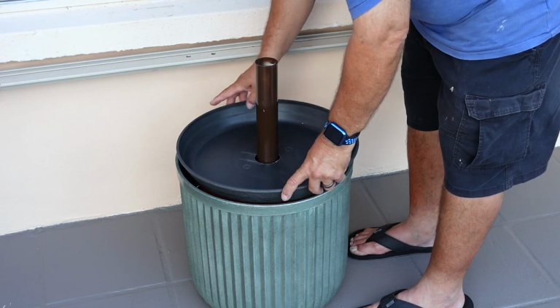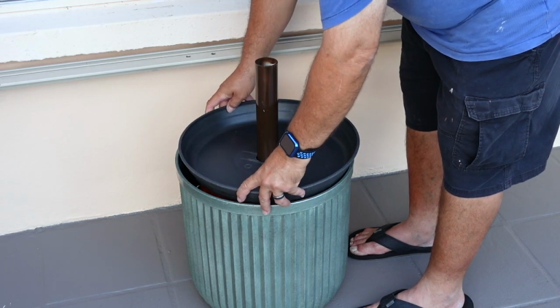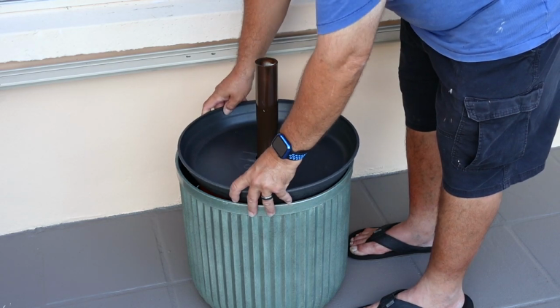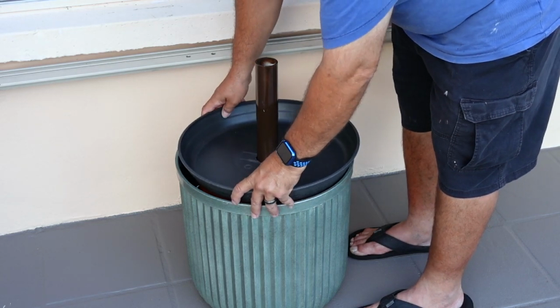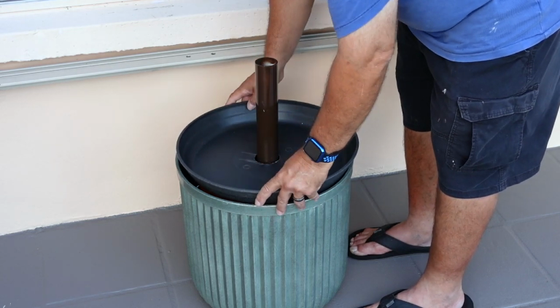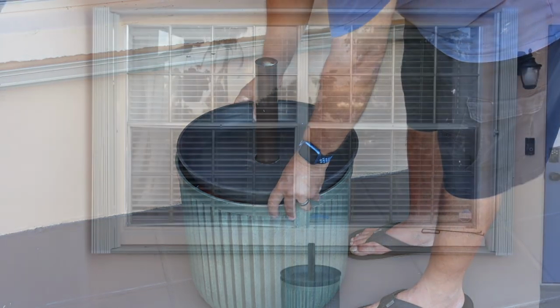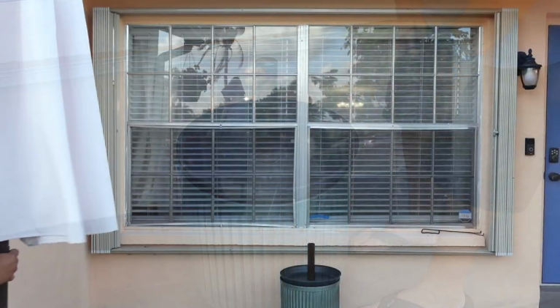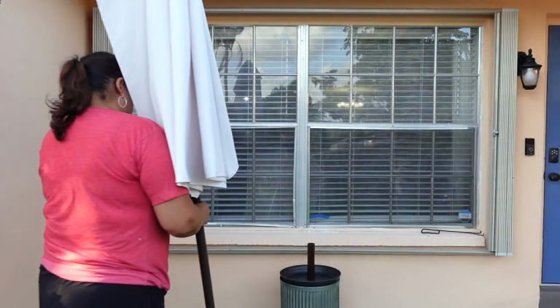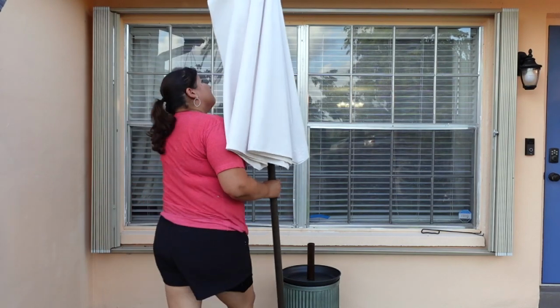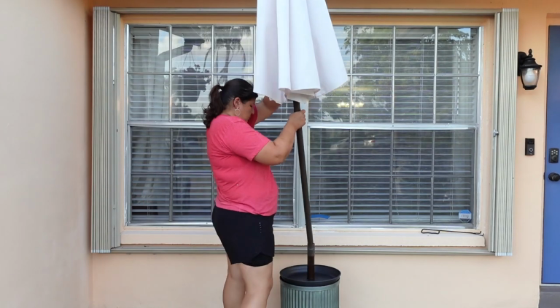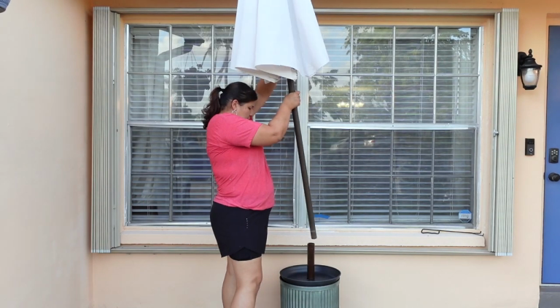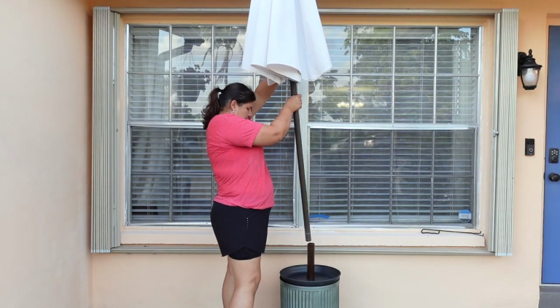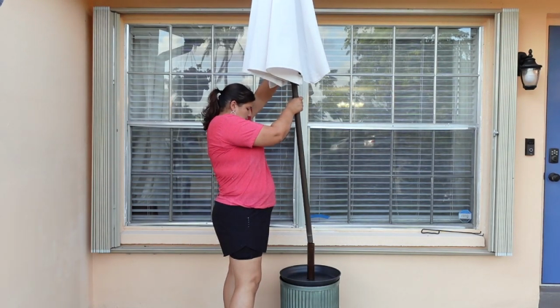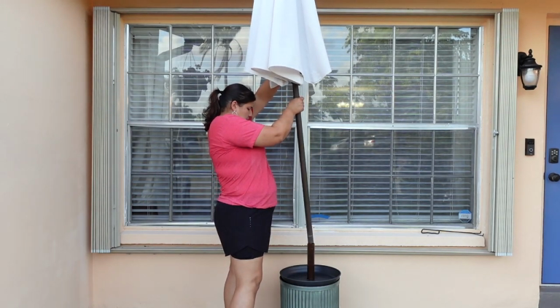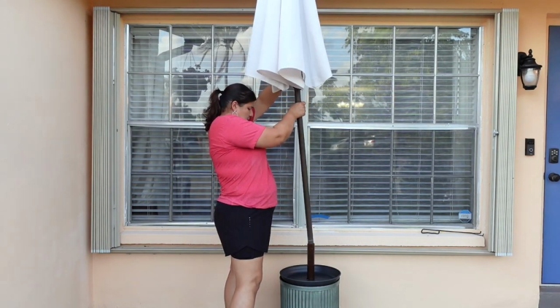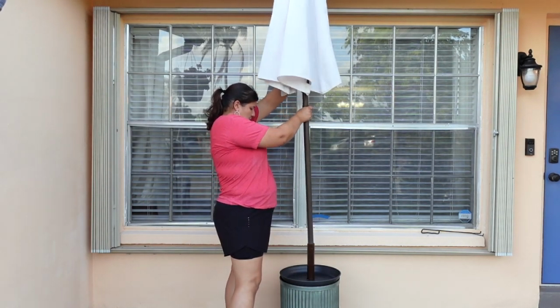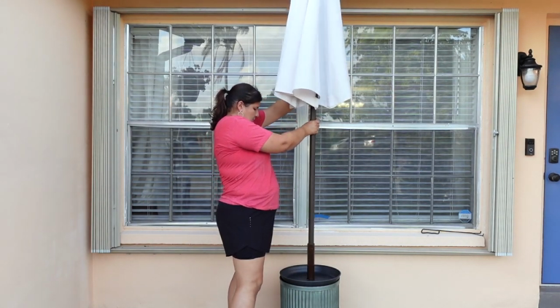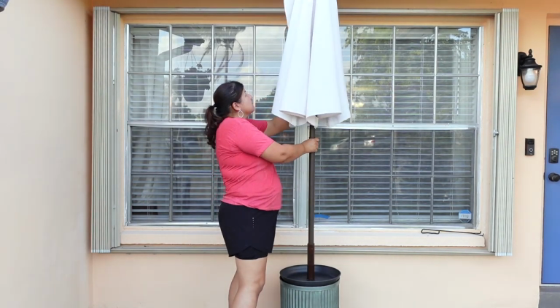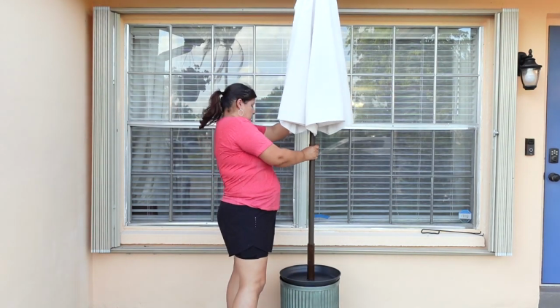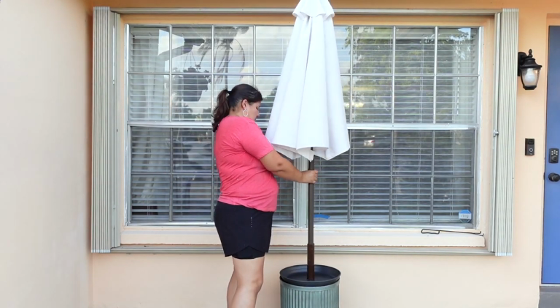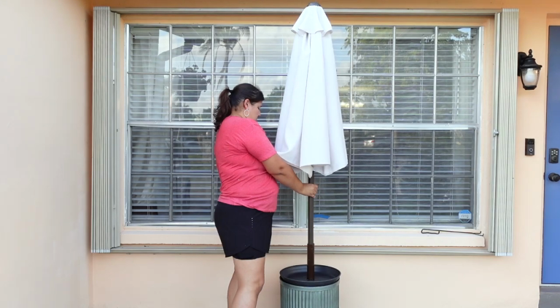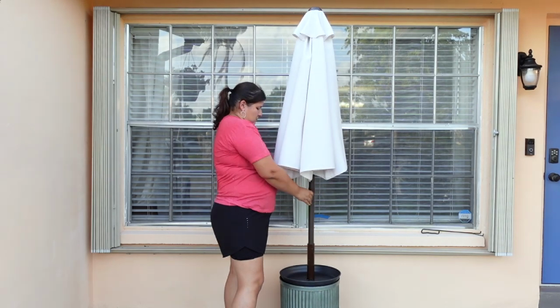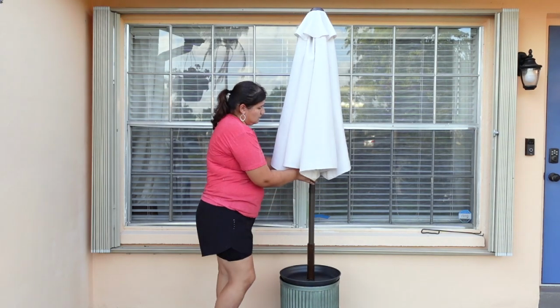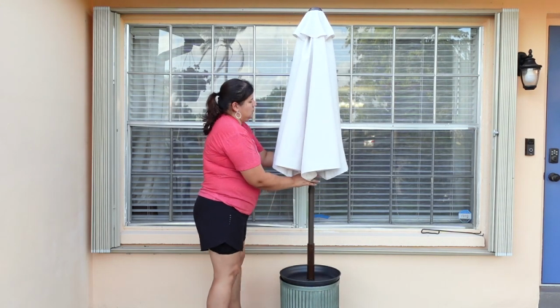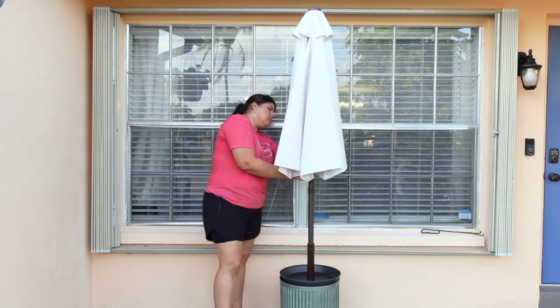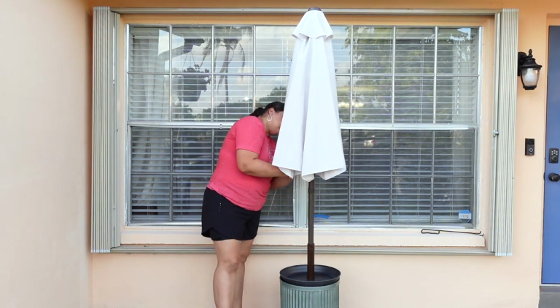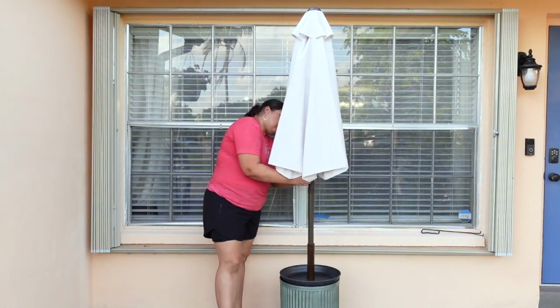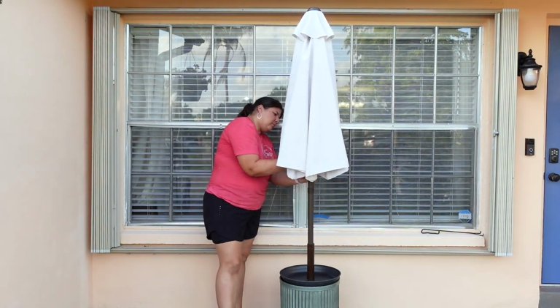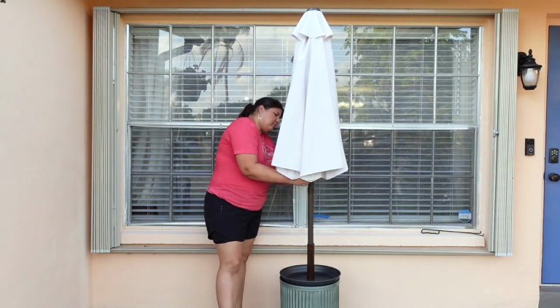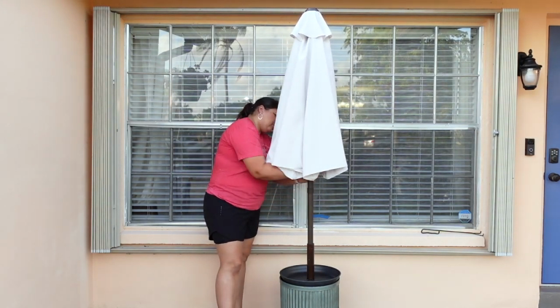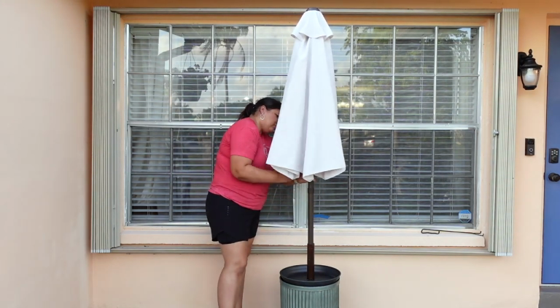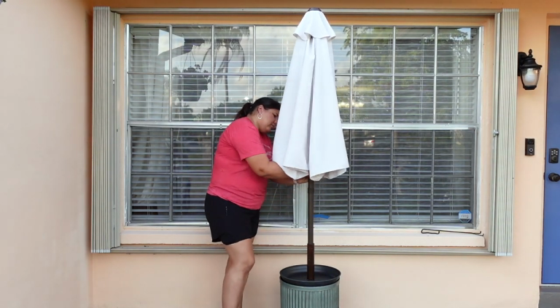We went ahead and placed the saucer on top and then put in our umbrella. It's a half umbrella — a semi-circle instead of a full circle — which worked out perfectly for this front porch area.